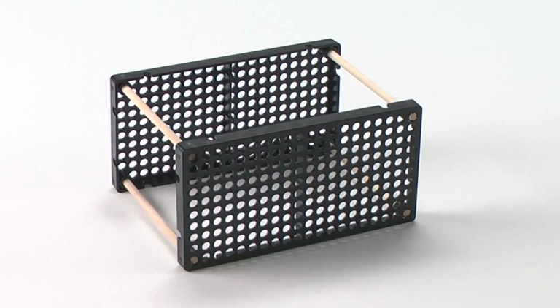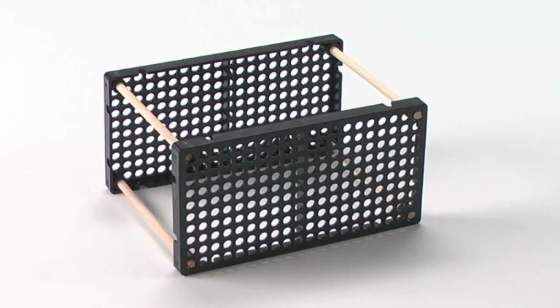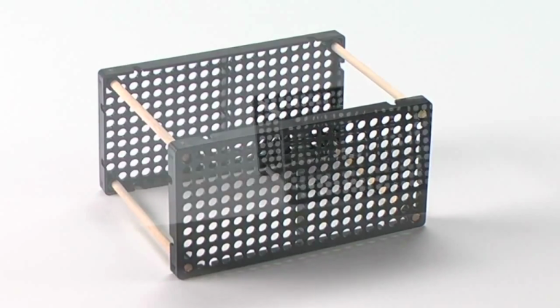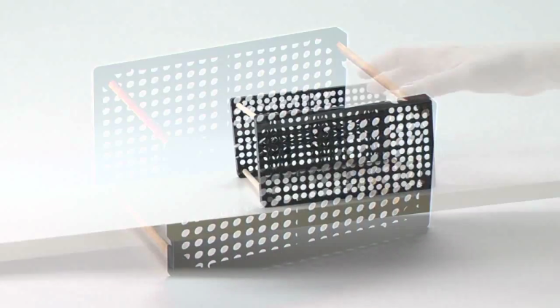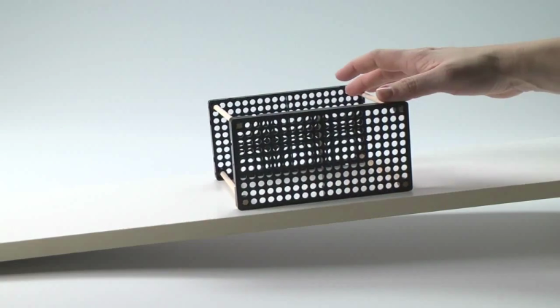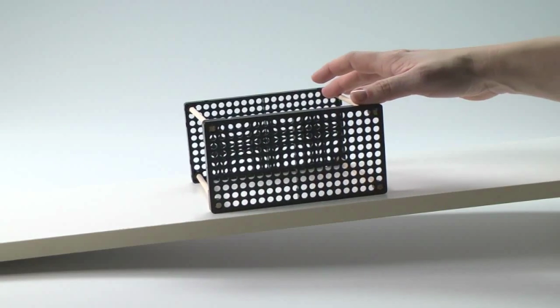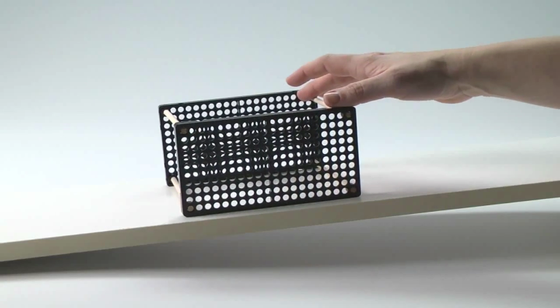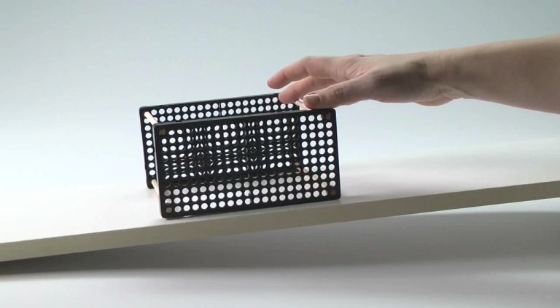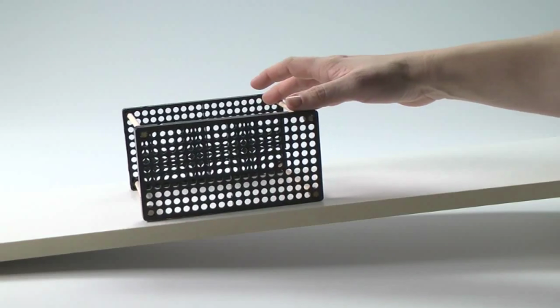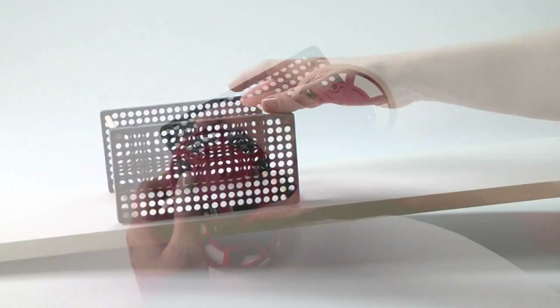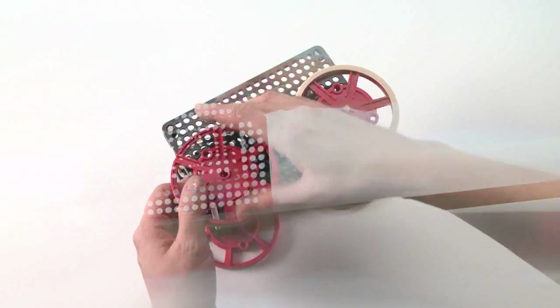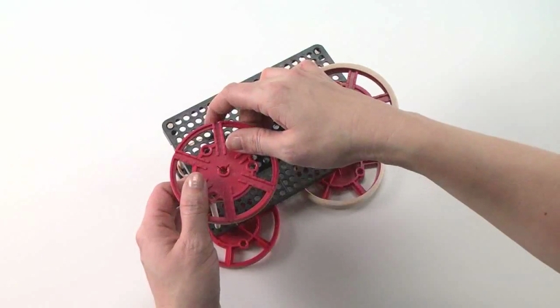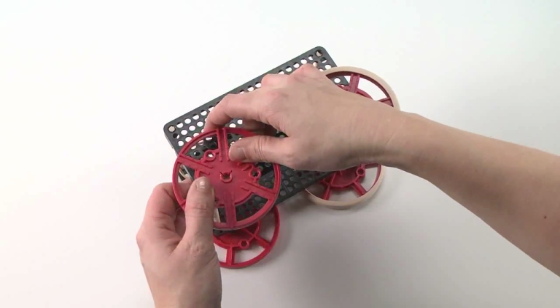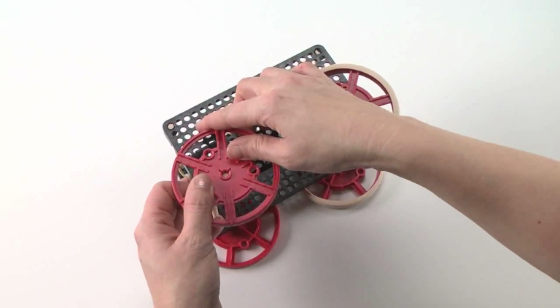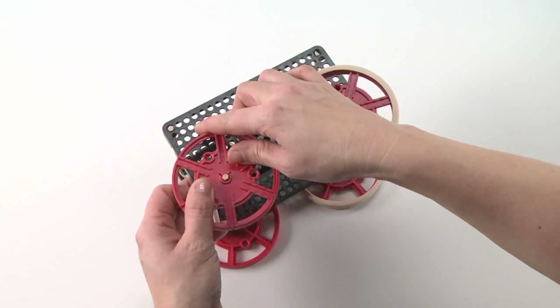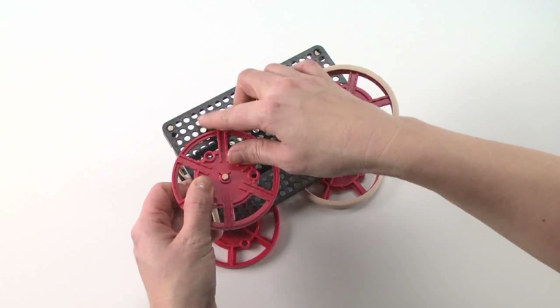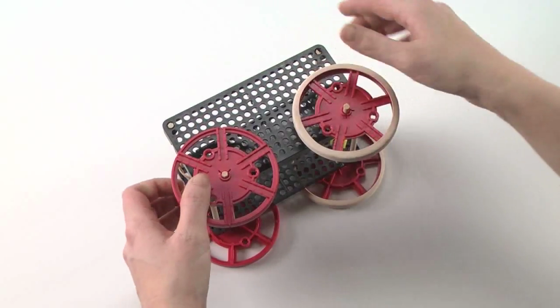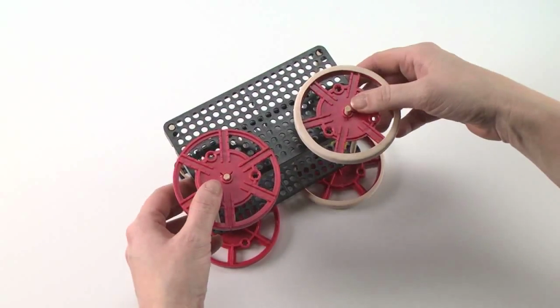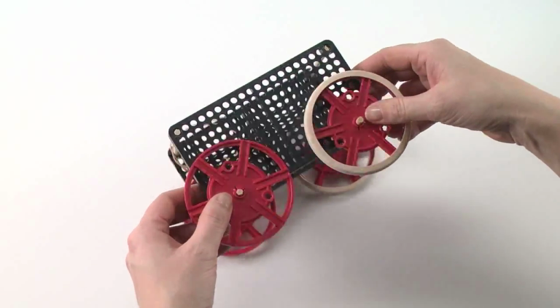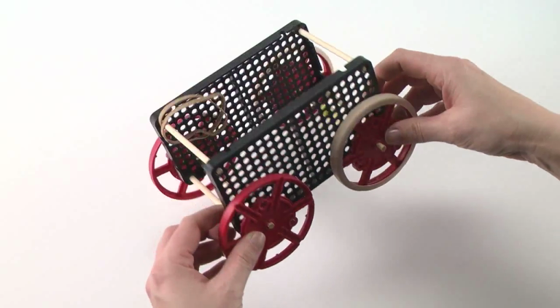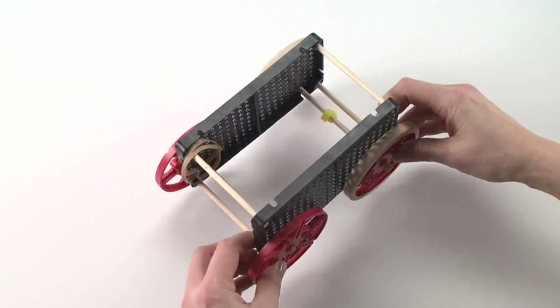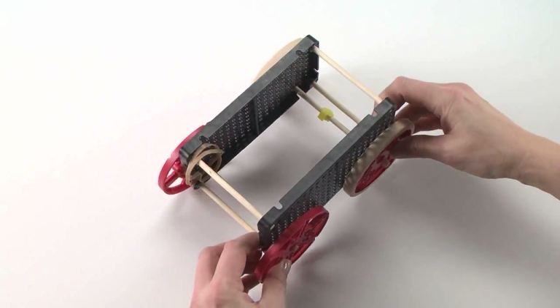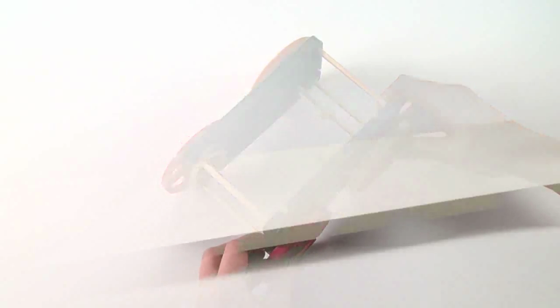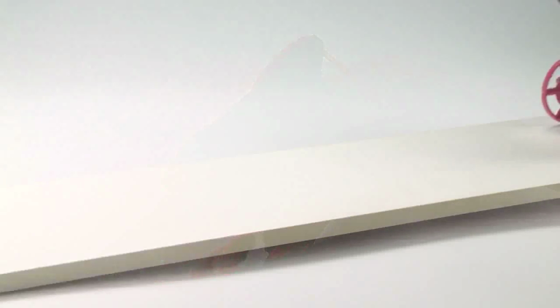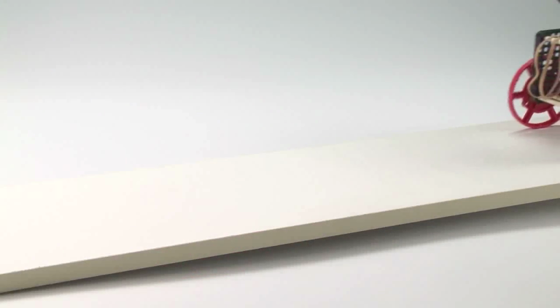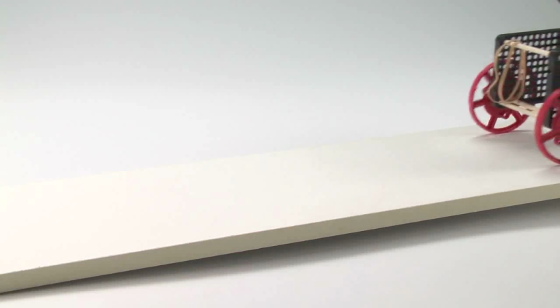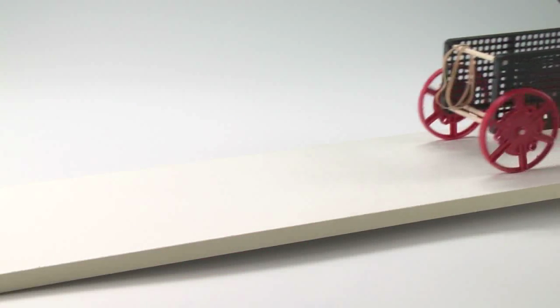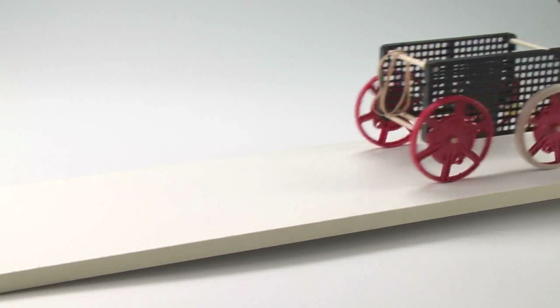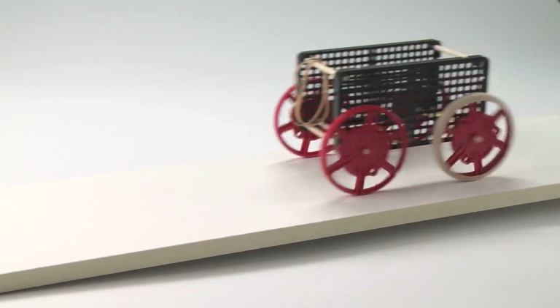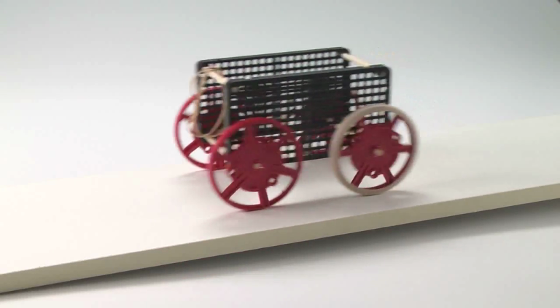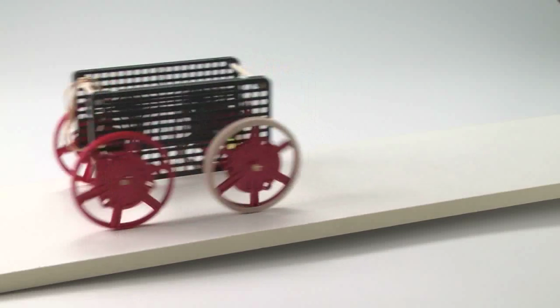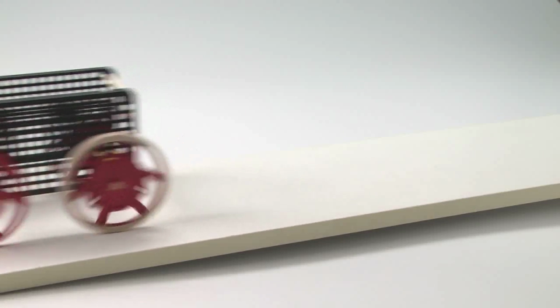You start with a simple box that can be used to investigate friction and drag, then add wheels to investigate acceleration down a ramp. Unlike other made-from-scratch cars, the TeacherGeek rubber band racer delivers dependable, repeatable results.